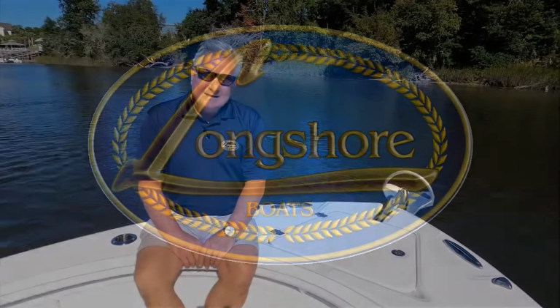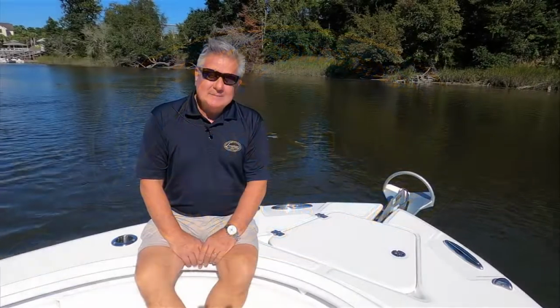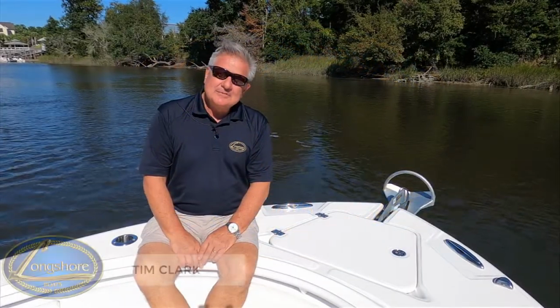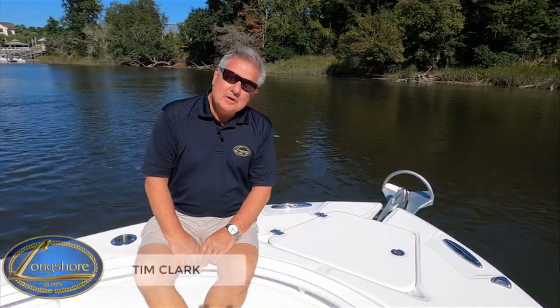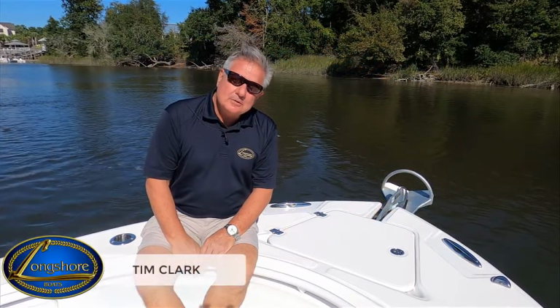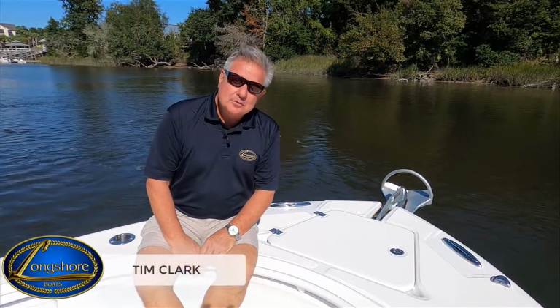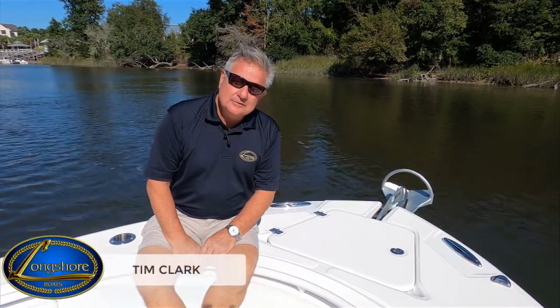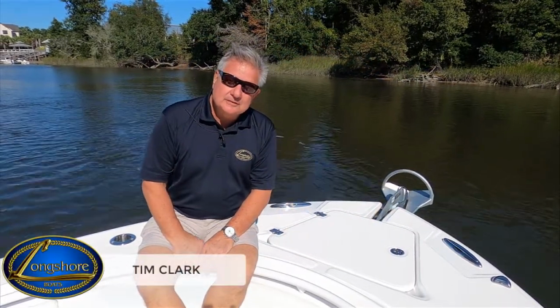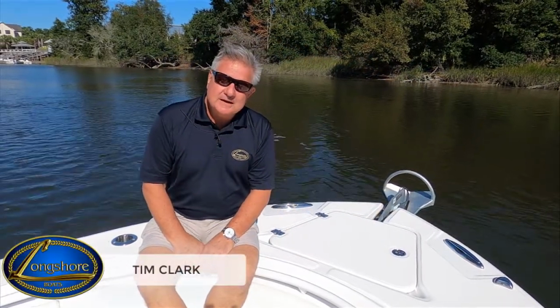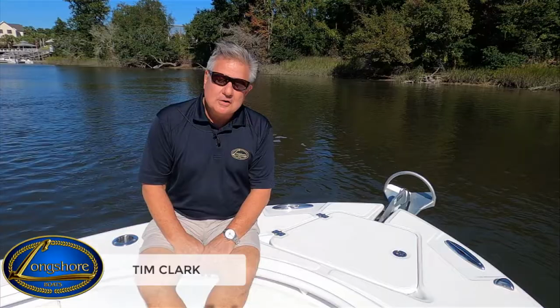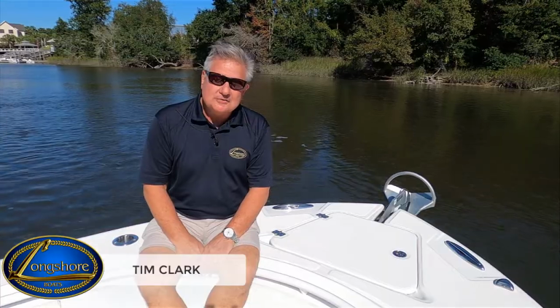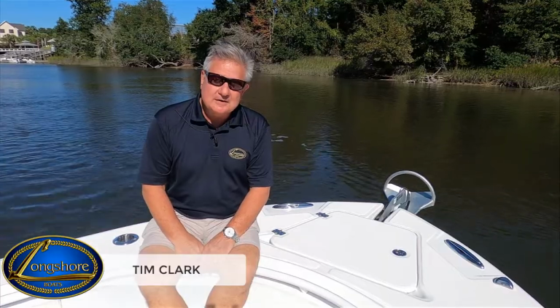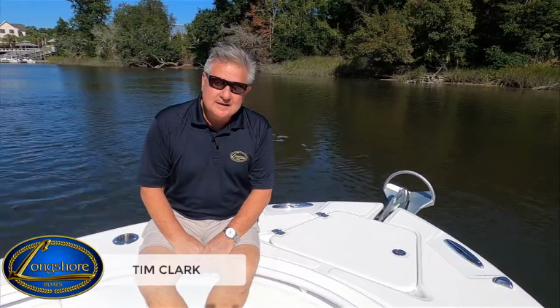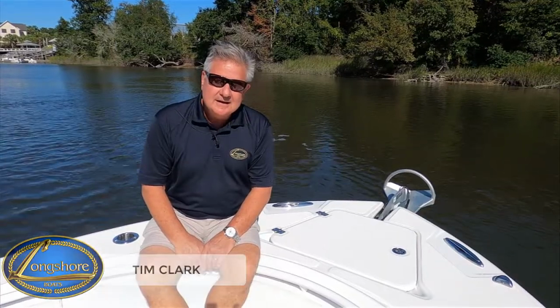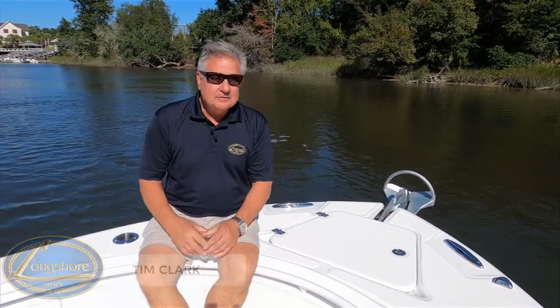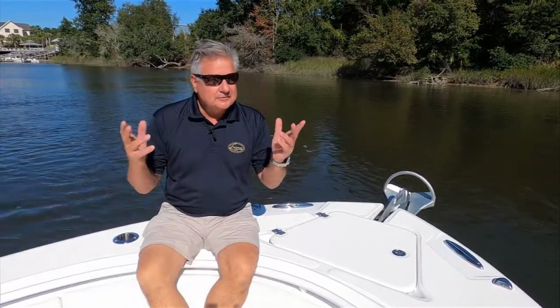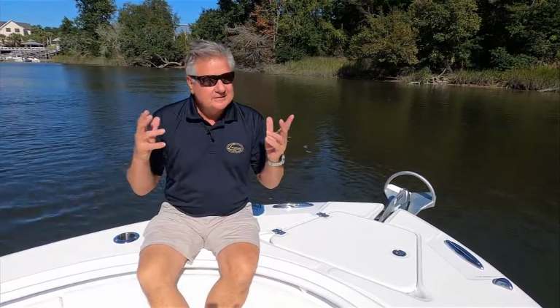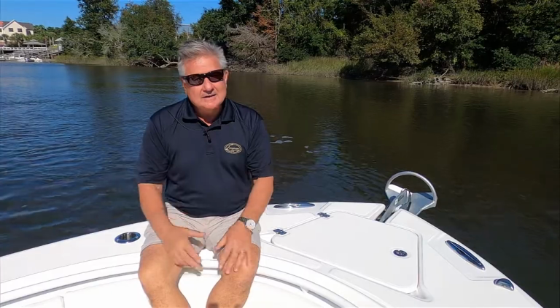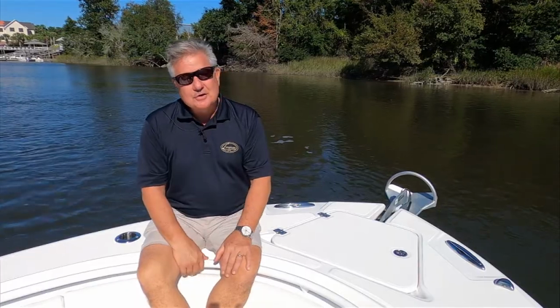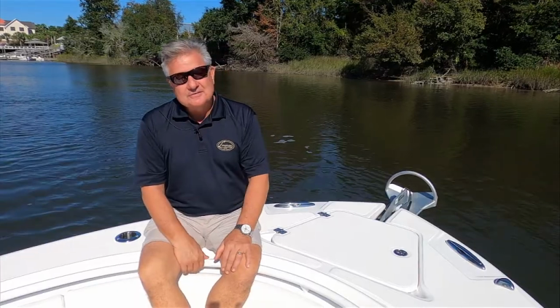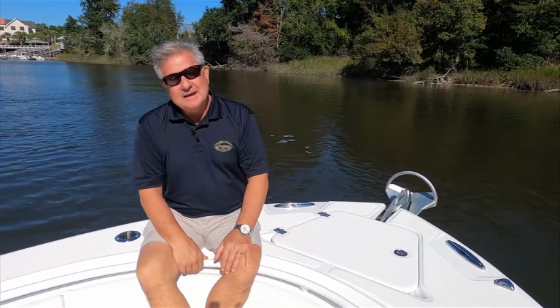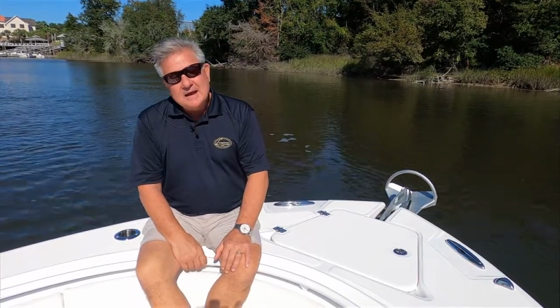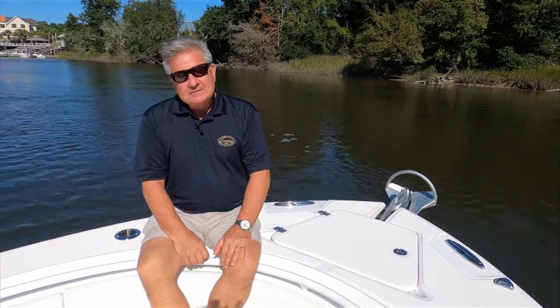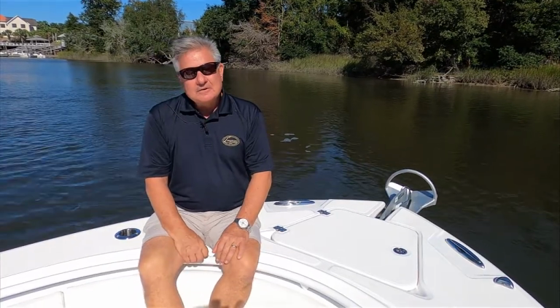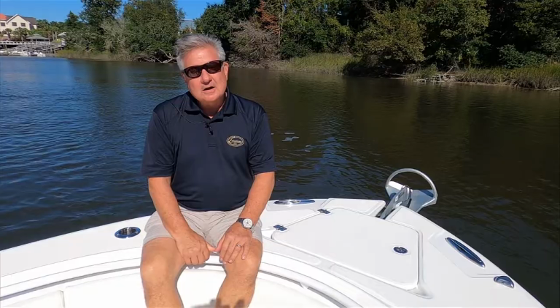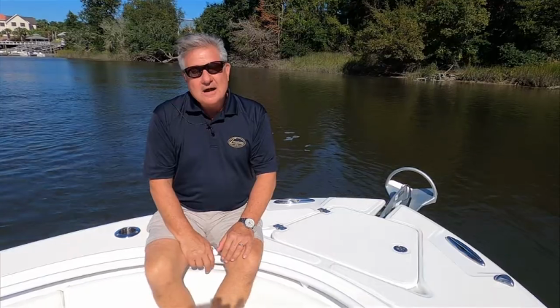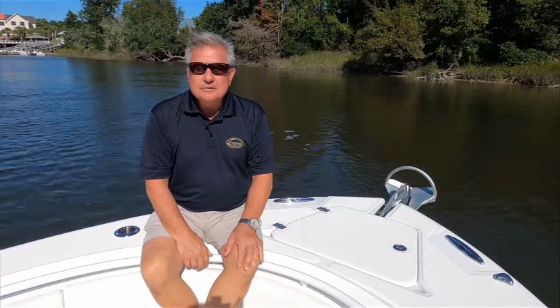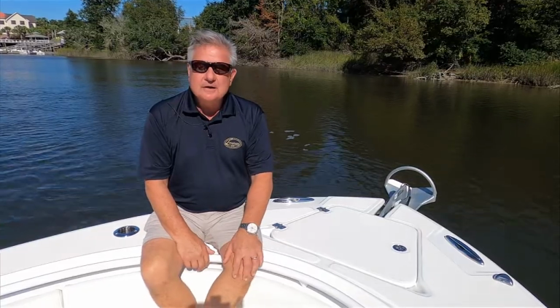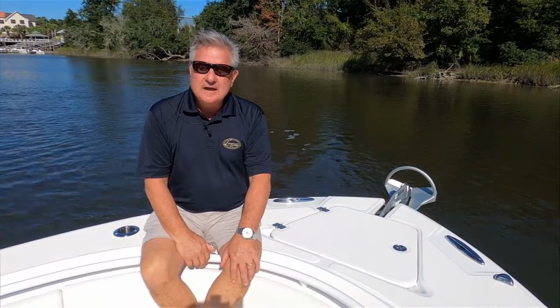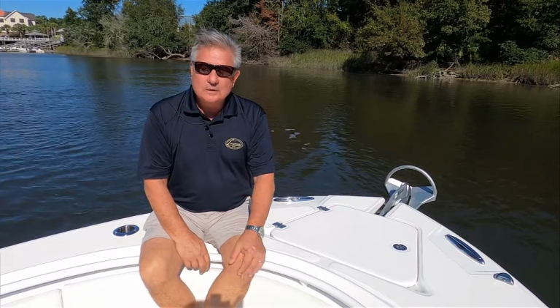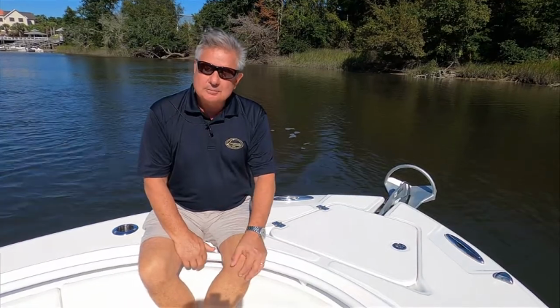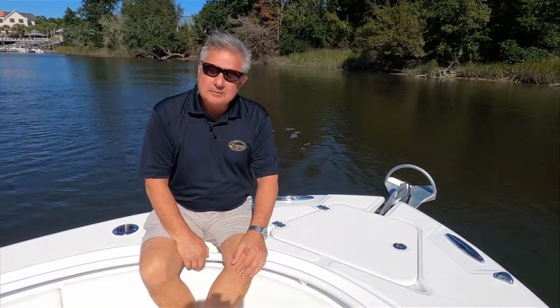Hi, my name is Tim Clark with Longshore Boats located in Charleston, South Carolina. We're on a very sunny day here in Charleston today, and today I want to talk about how to use an anchor windlass properly.